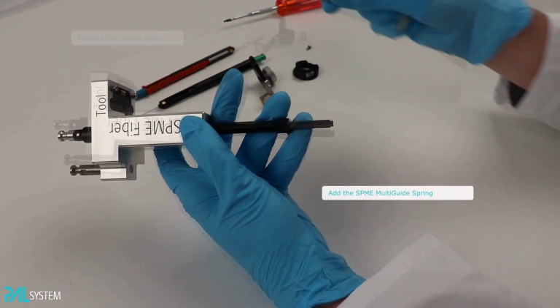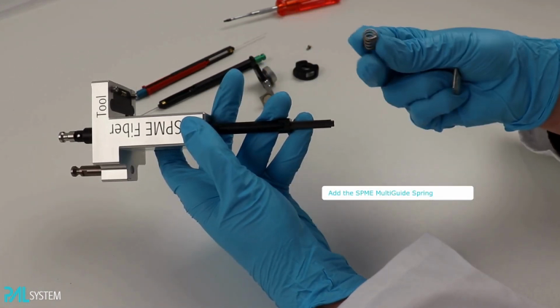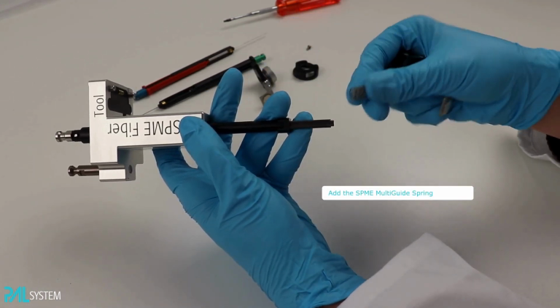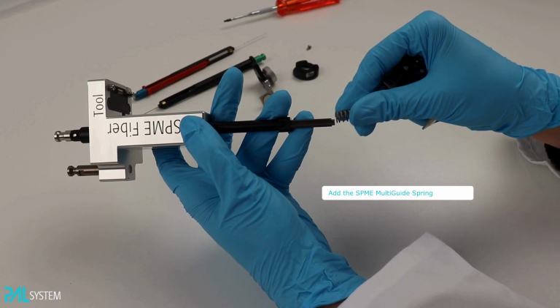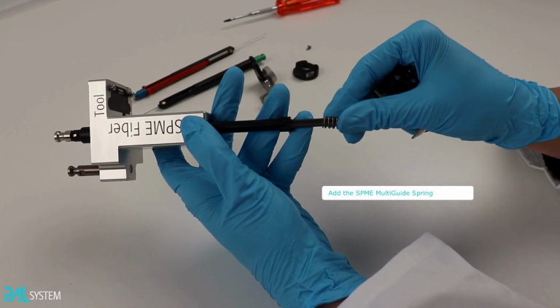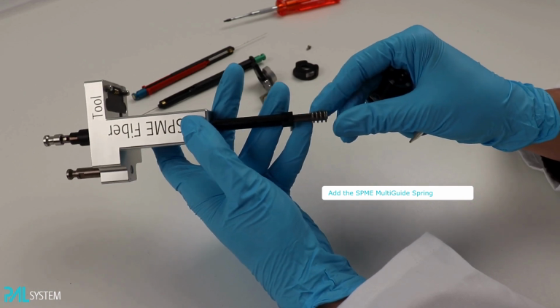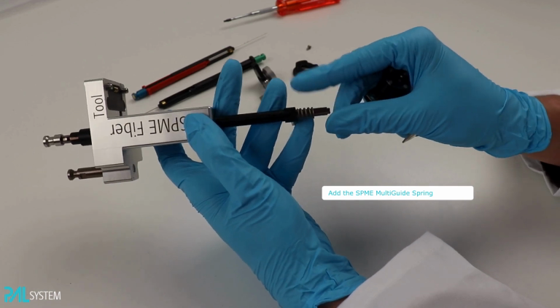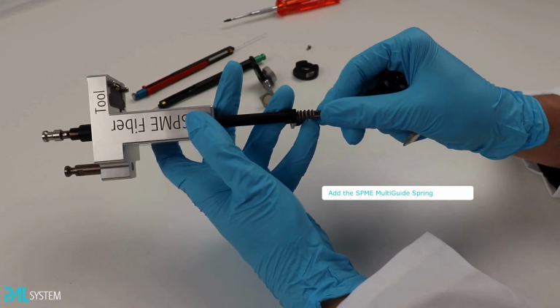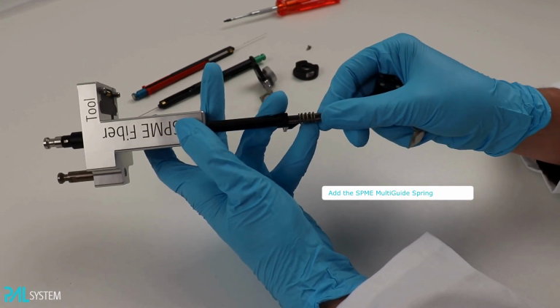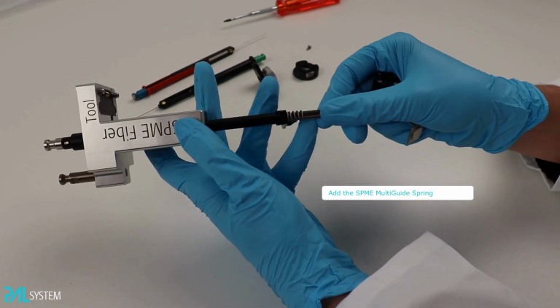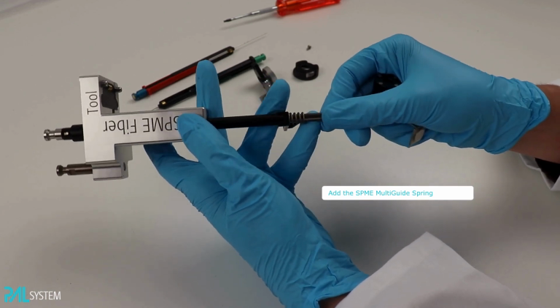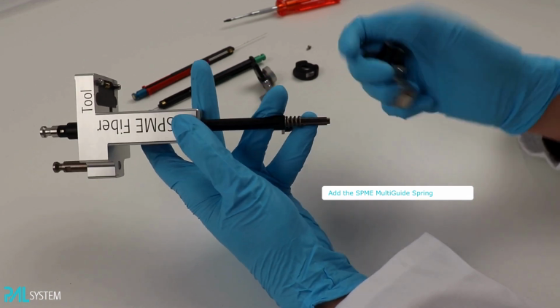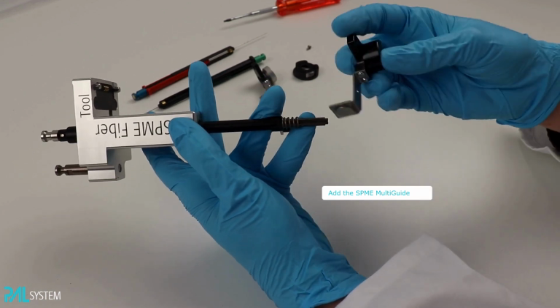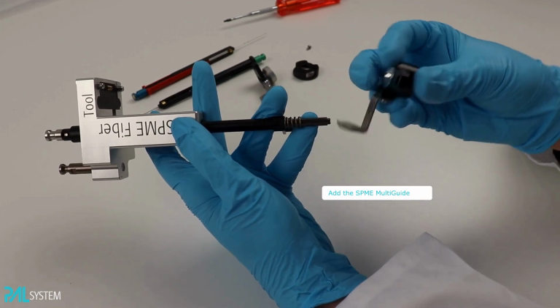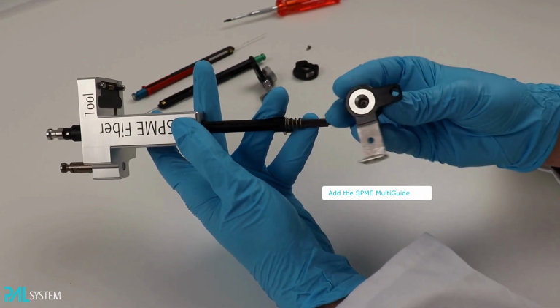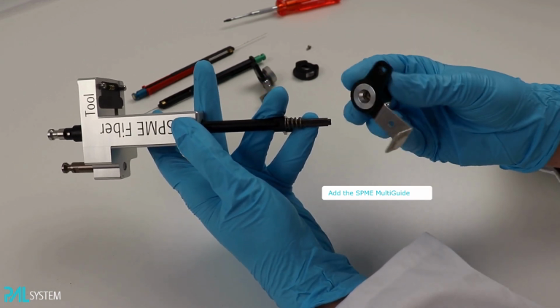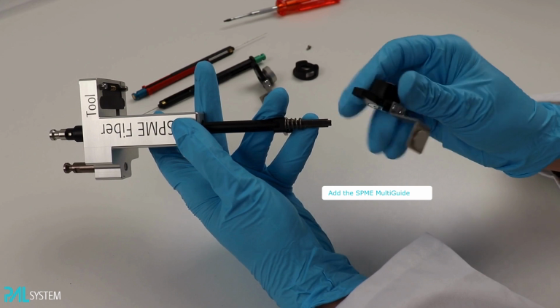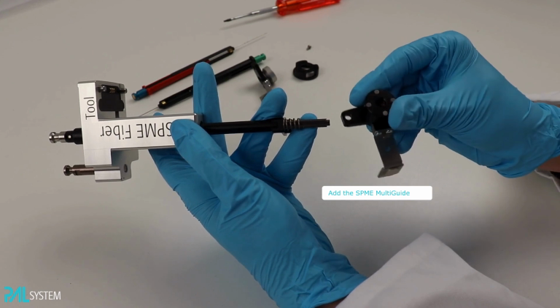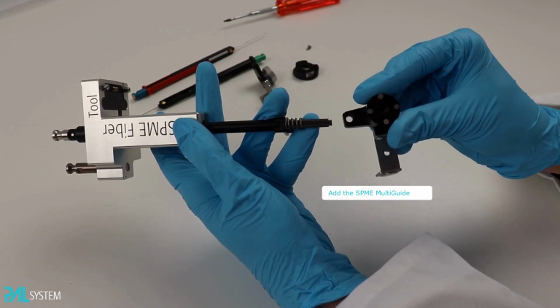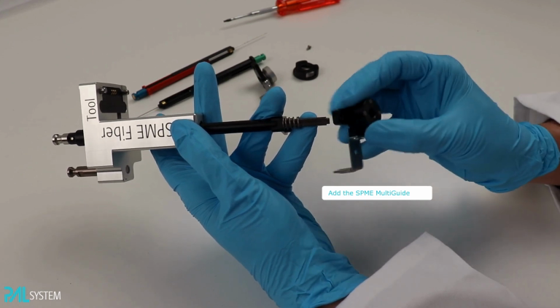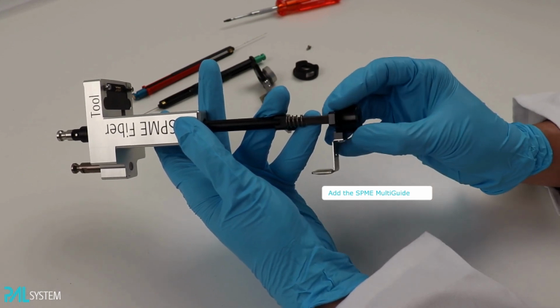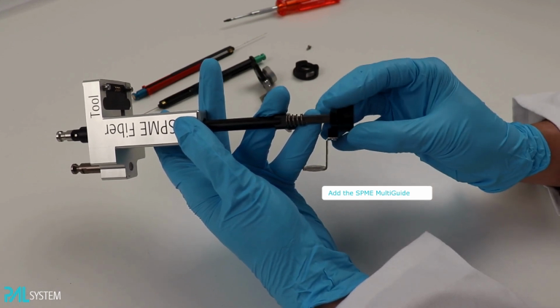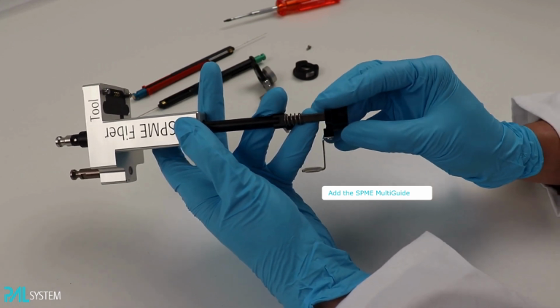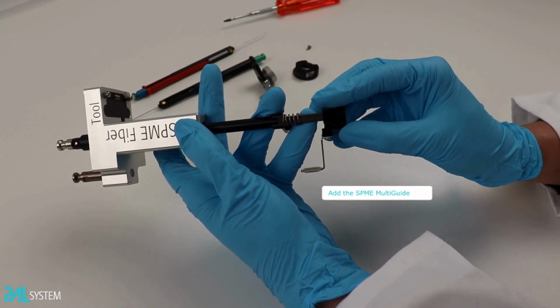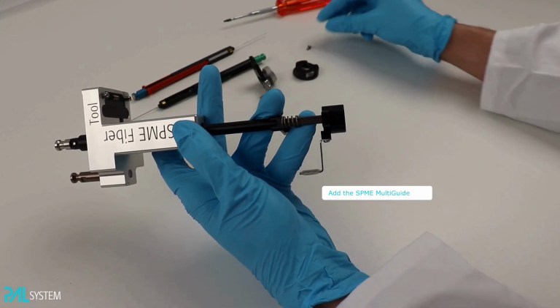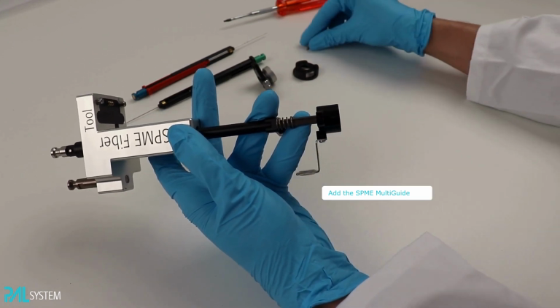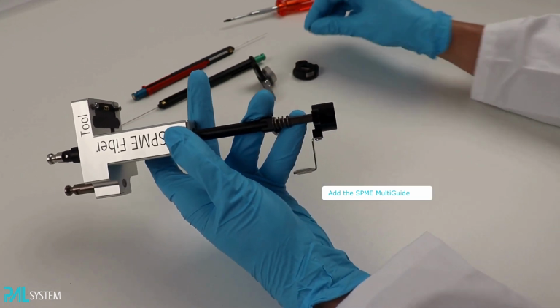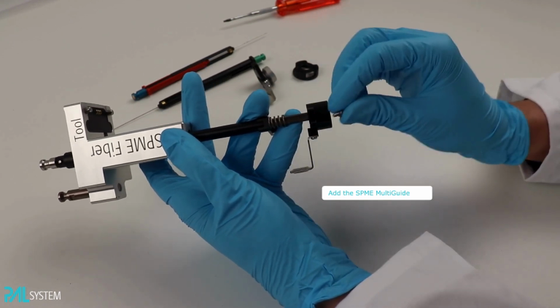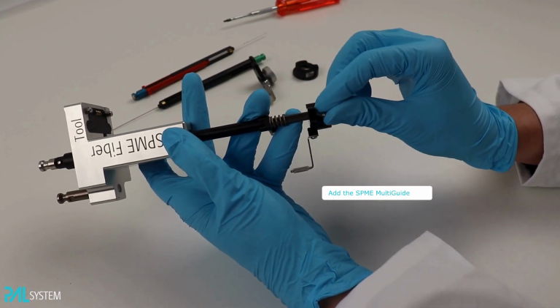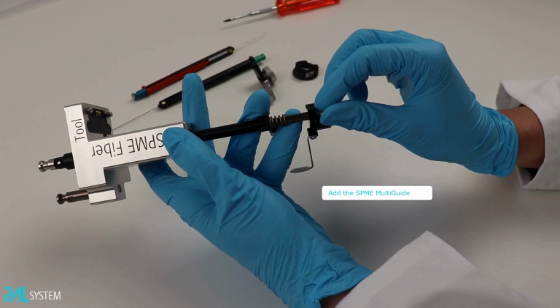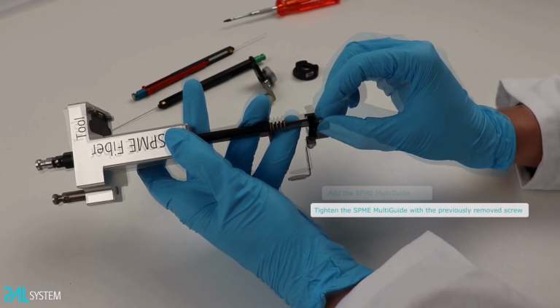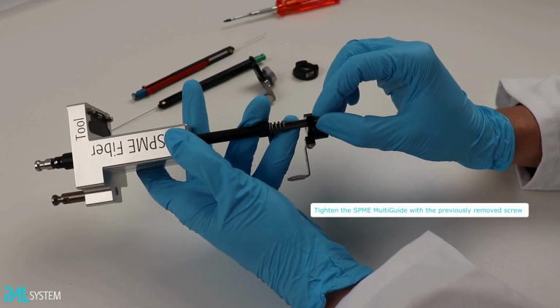Next, place the spring of the SPME Multi-Guide. Ensure that the SPME Multi-Guide is aligned with the form of the hole and the tool. It fits in one direction only. Now use the old screw to keep everything secure.